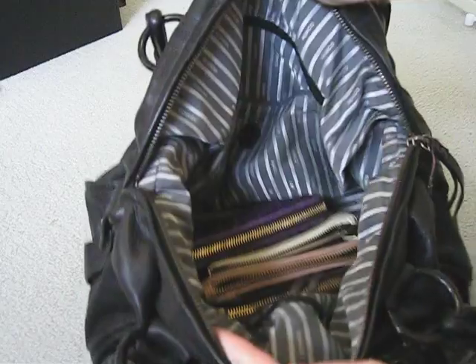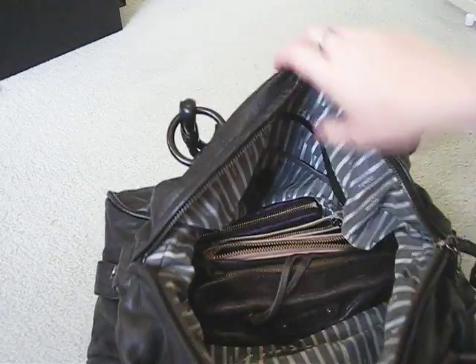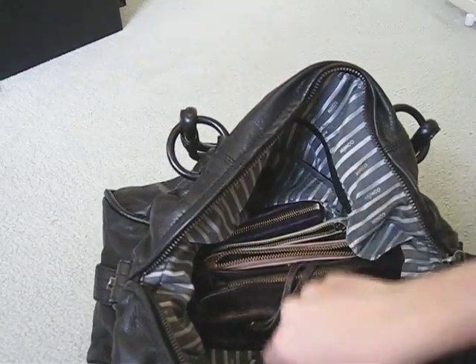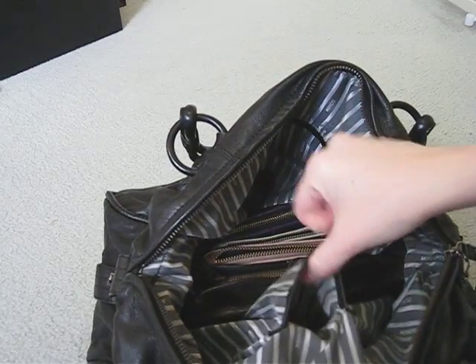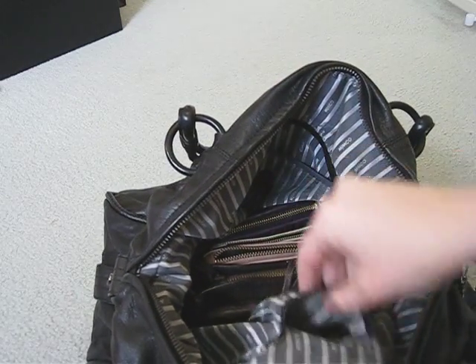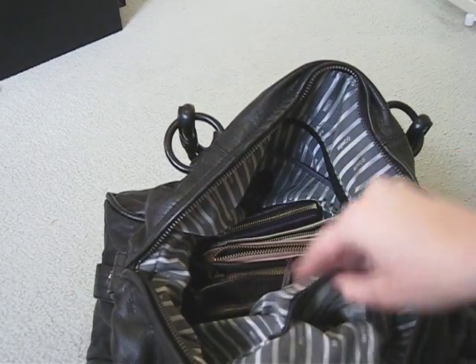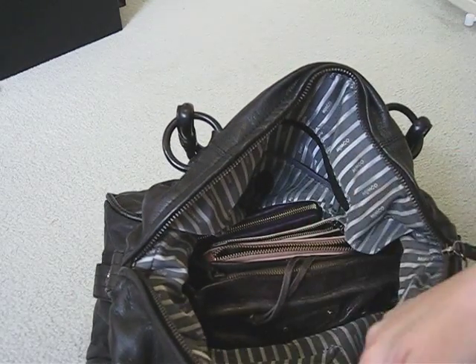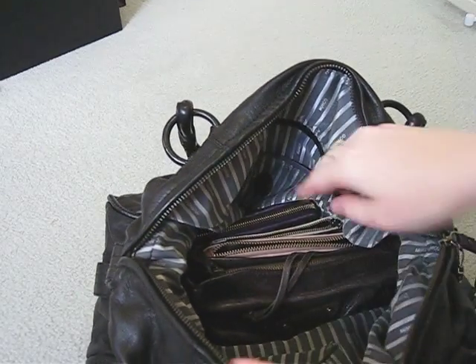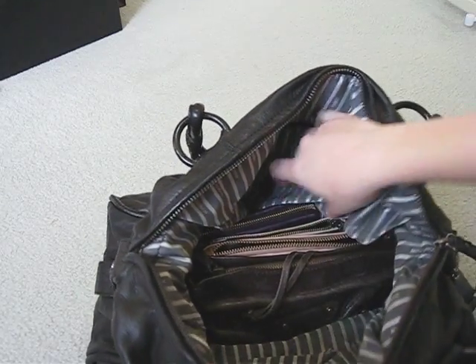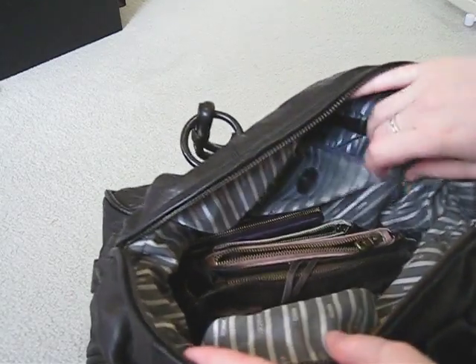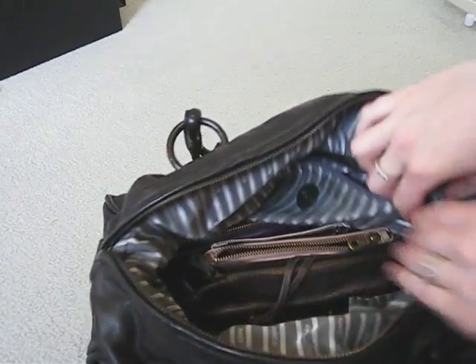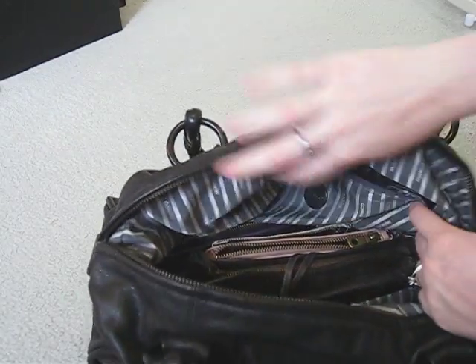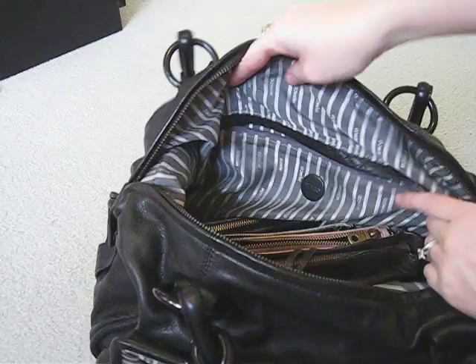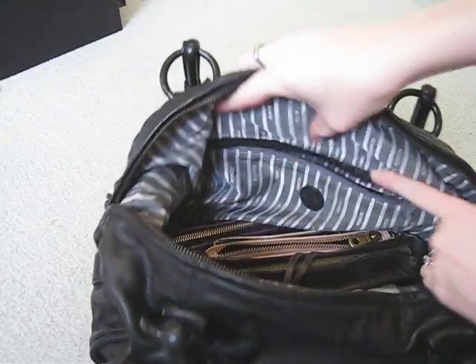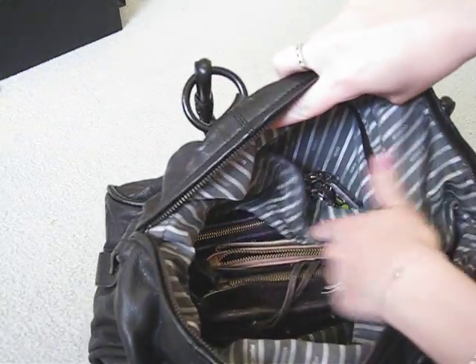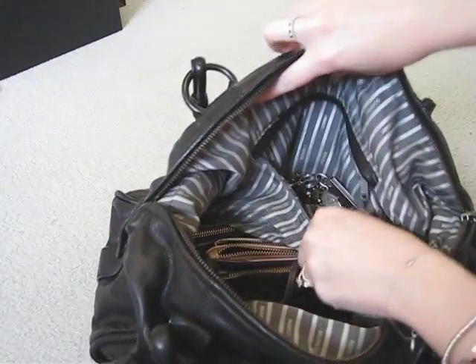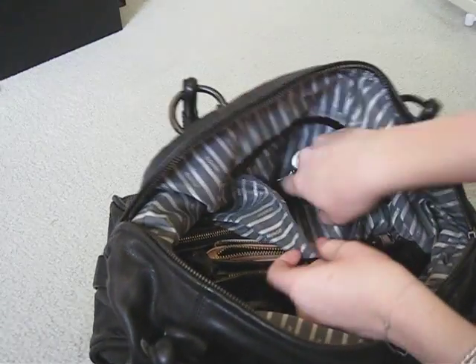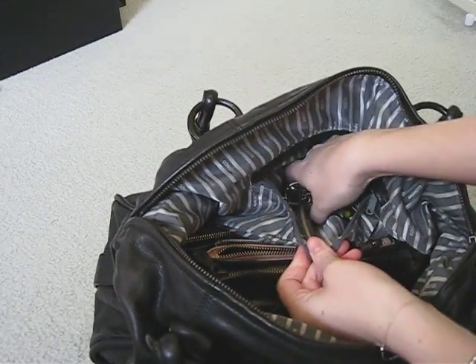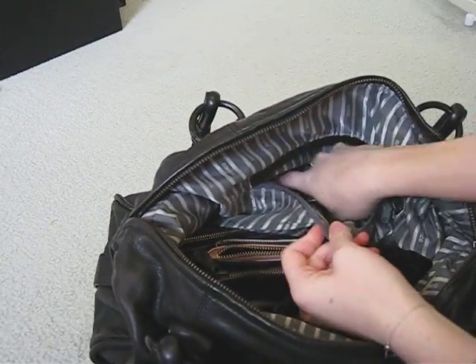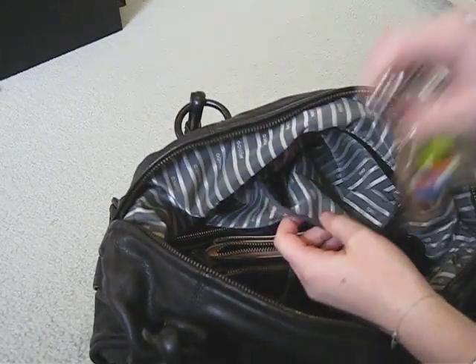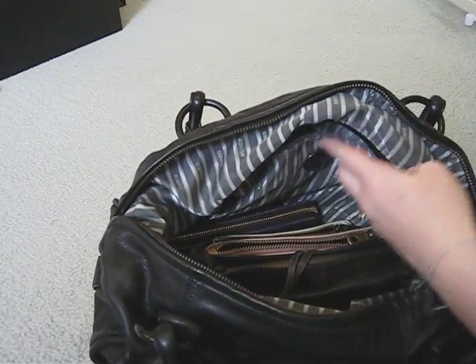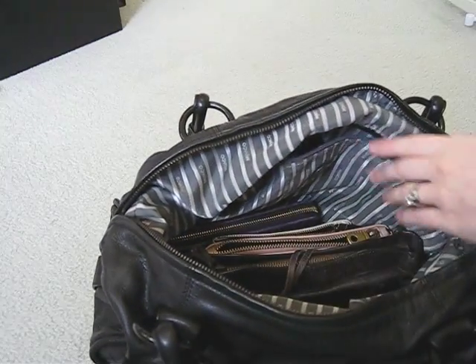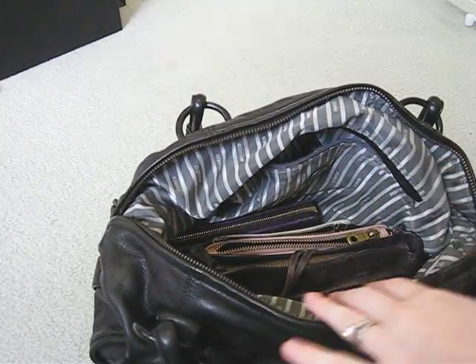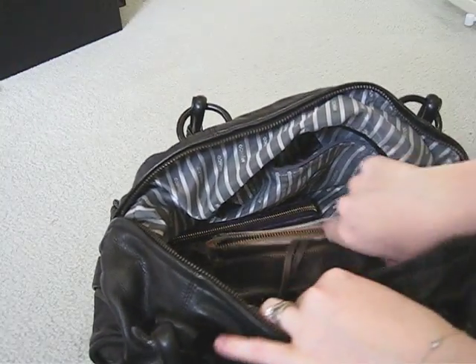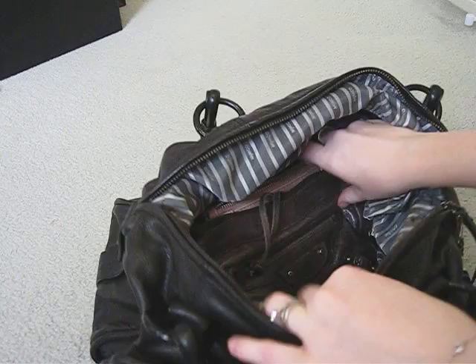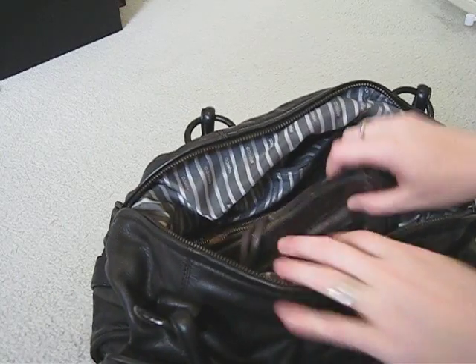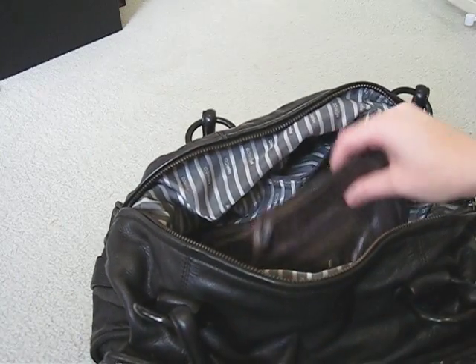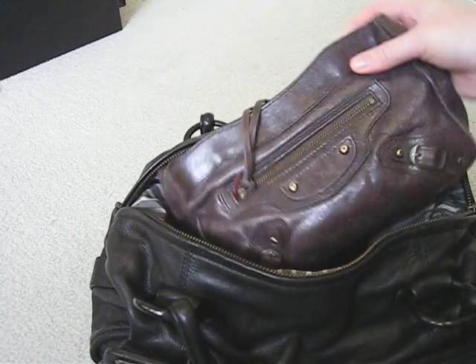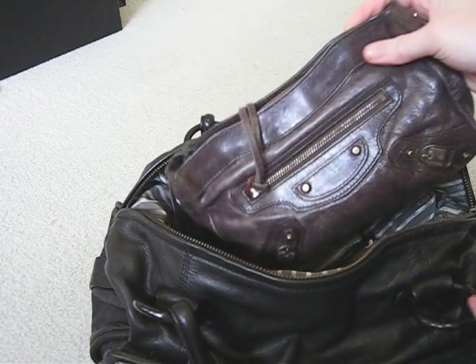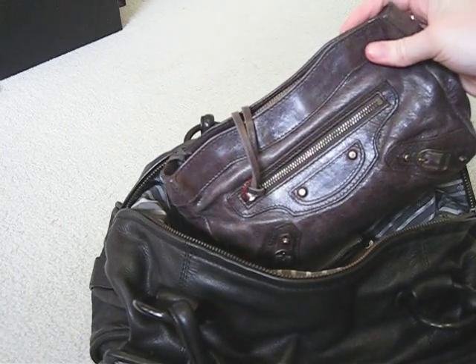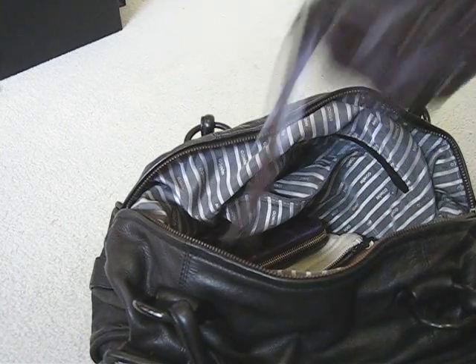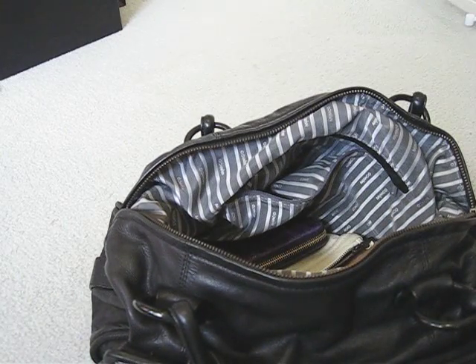Inside it's very organised. It's got a little pocket here for your phone. It's got a zippered pocket on the back — I usually keep my keys in there.